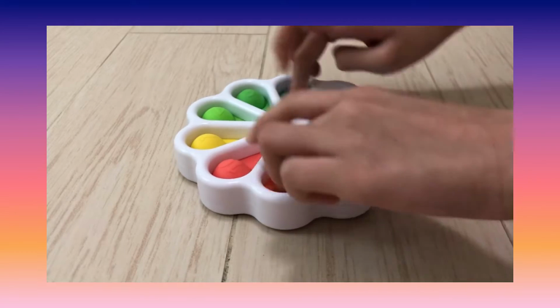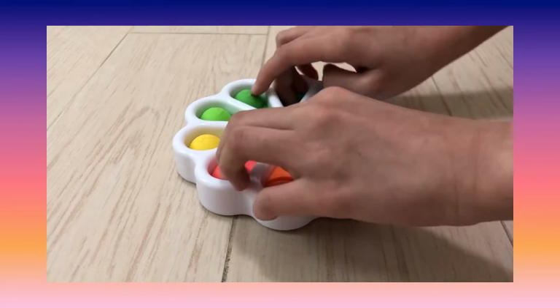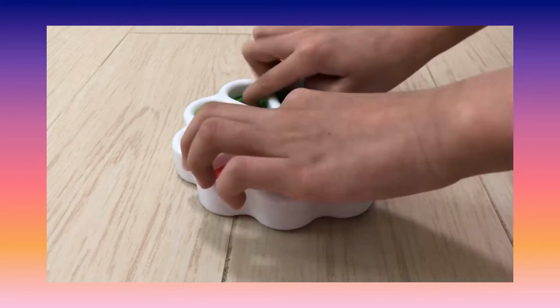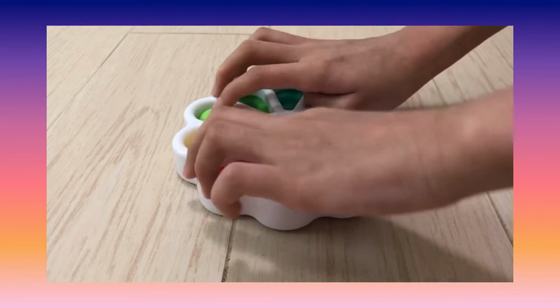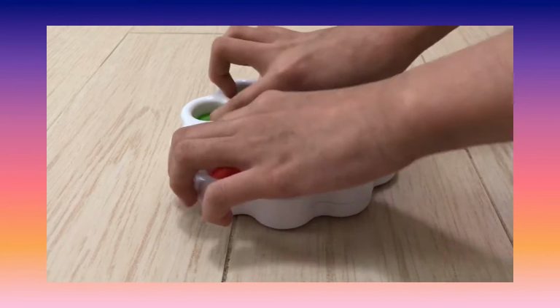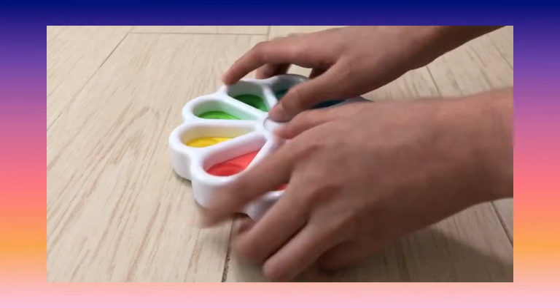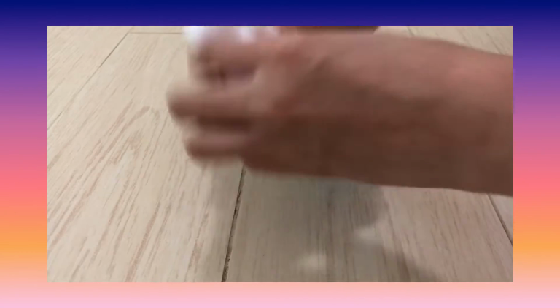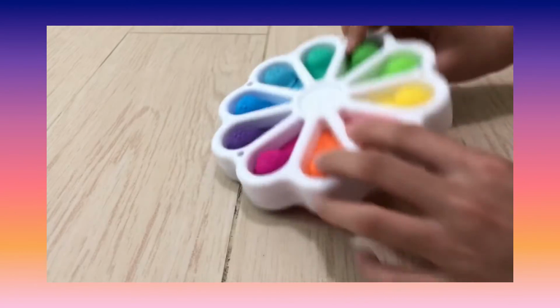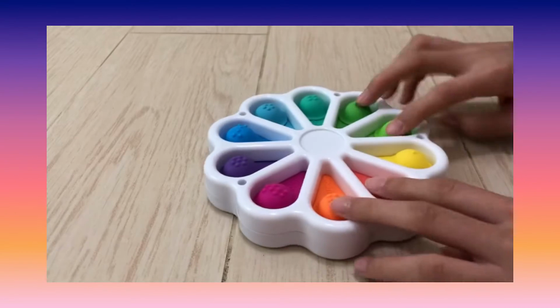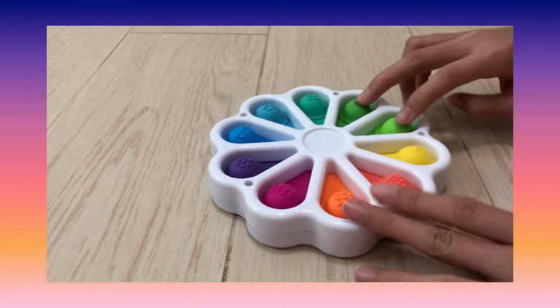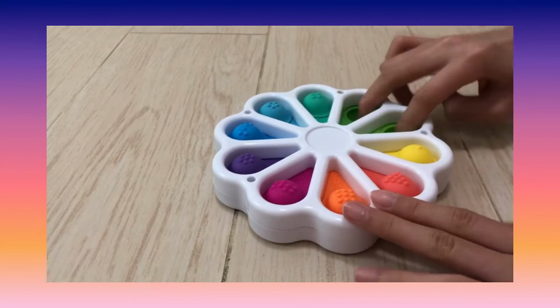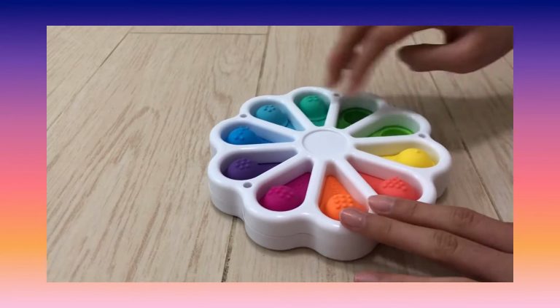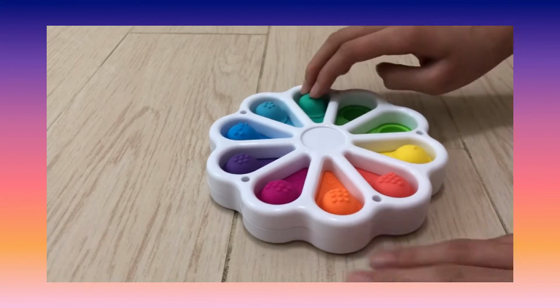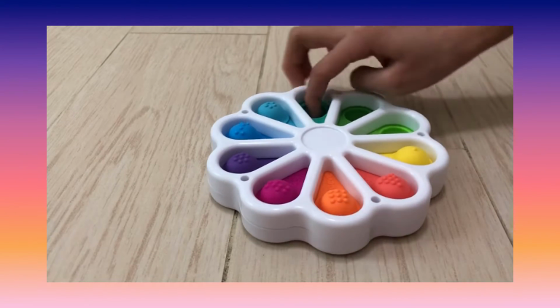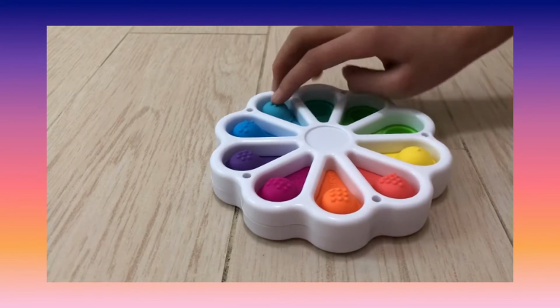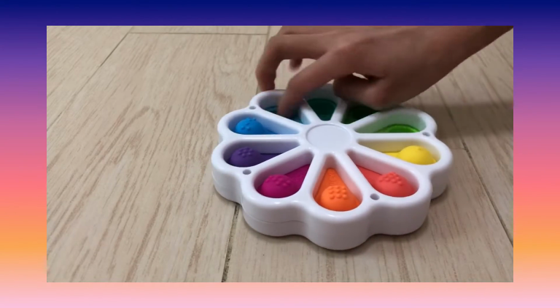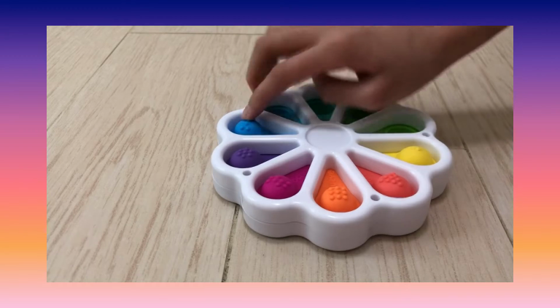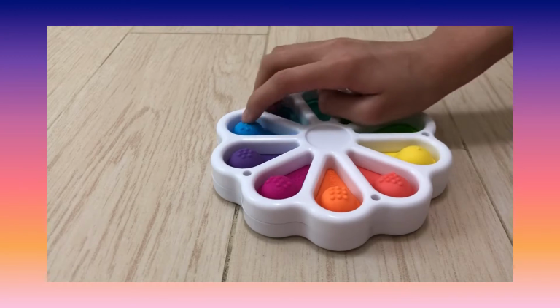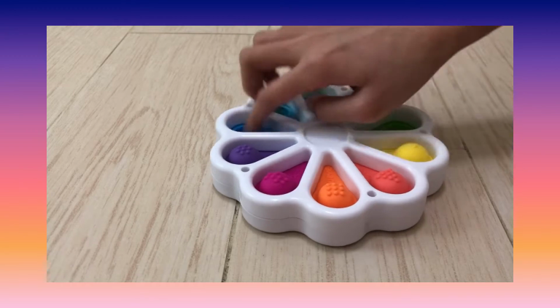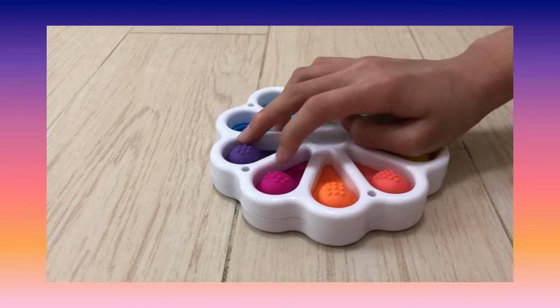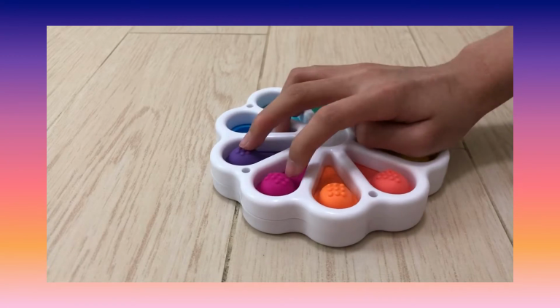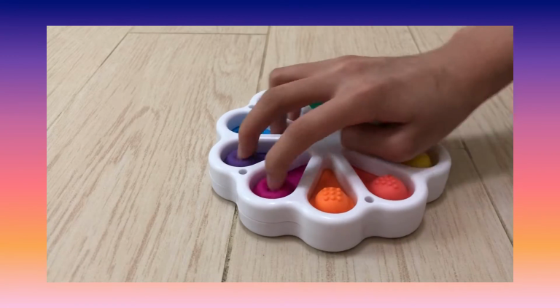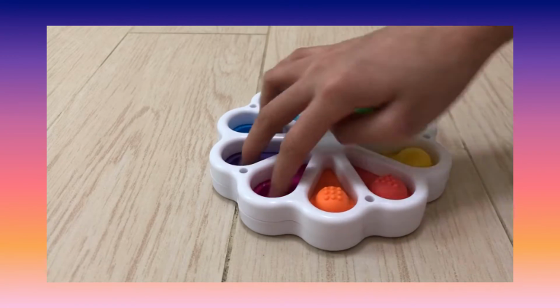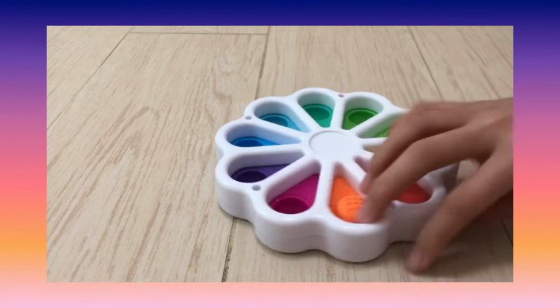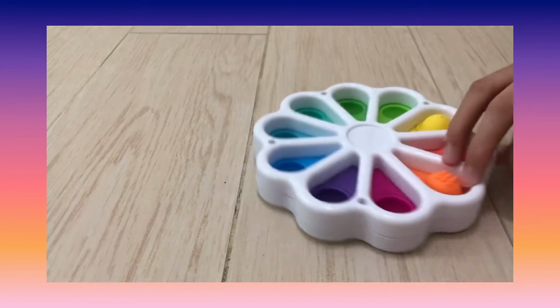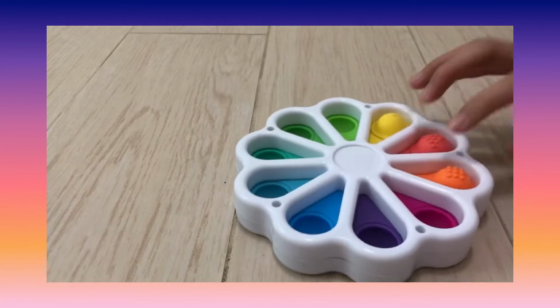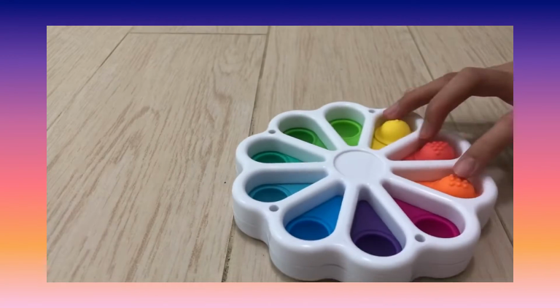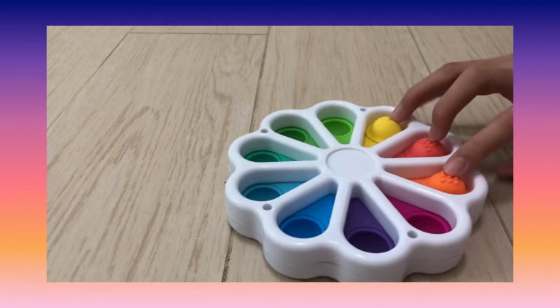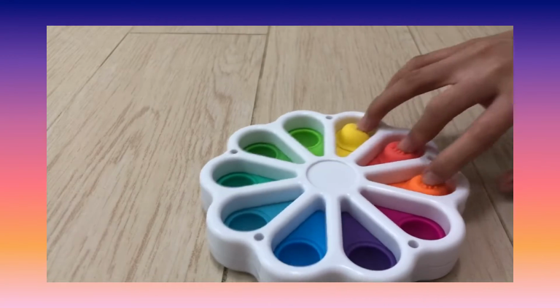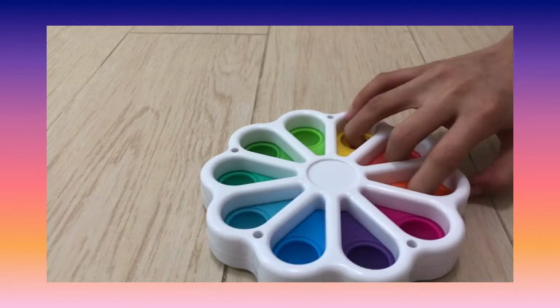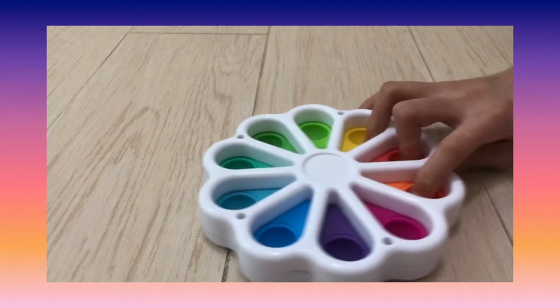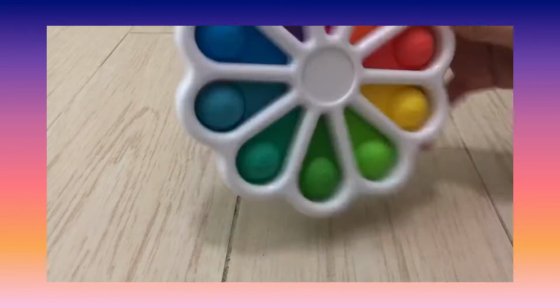Last is the double digit dimple, and I think this is really suitable for babies because they can learn their numbers.